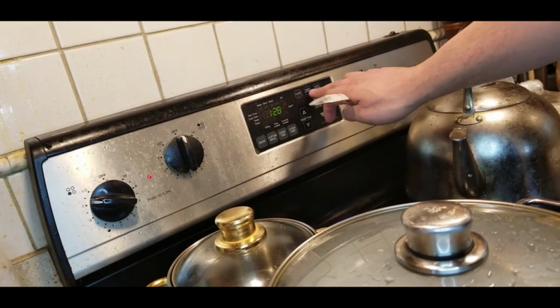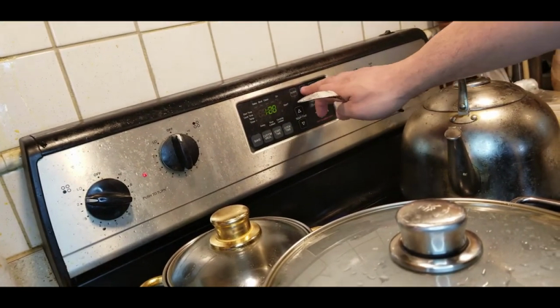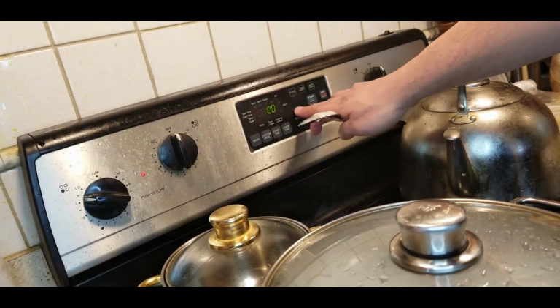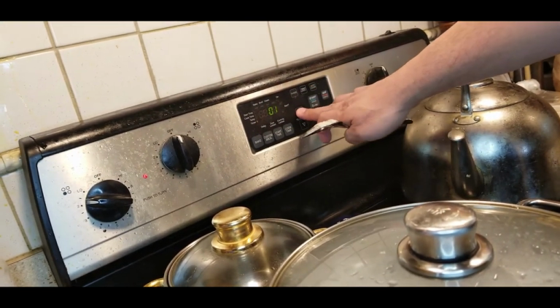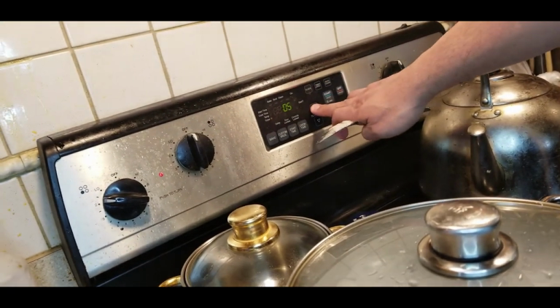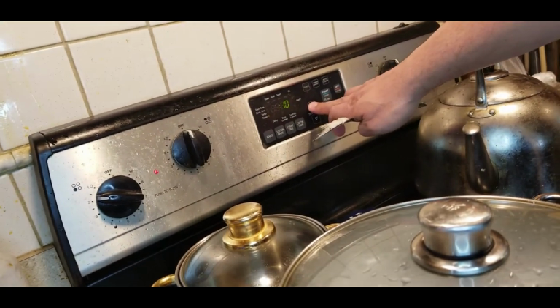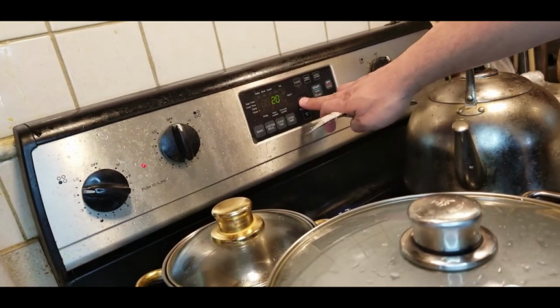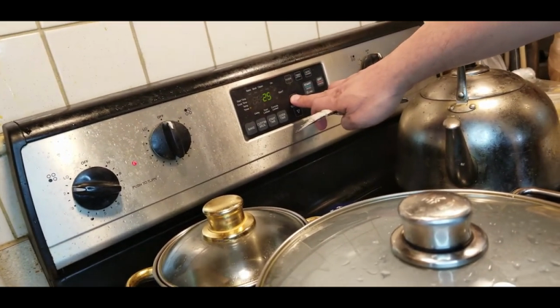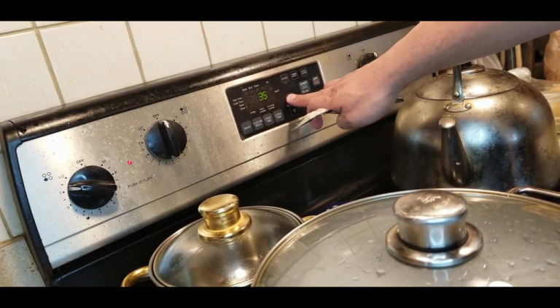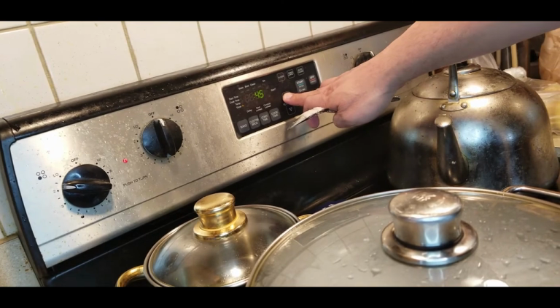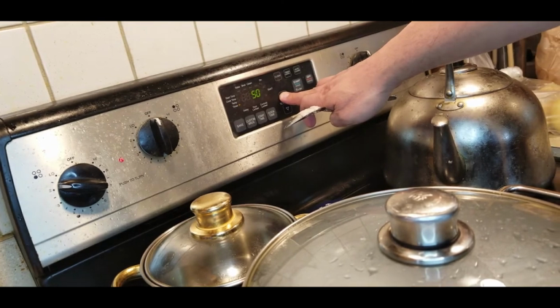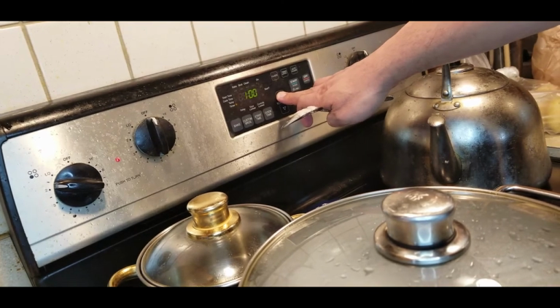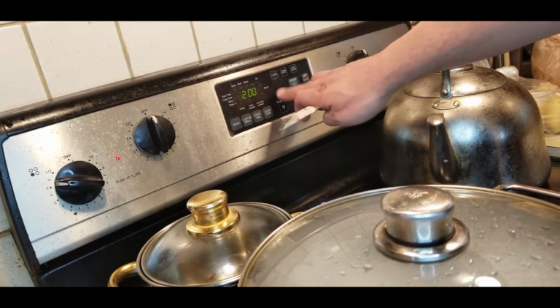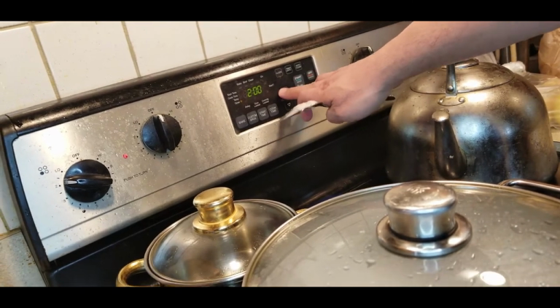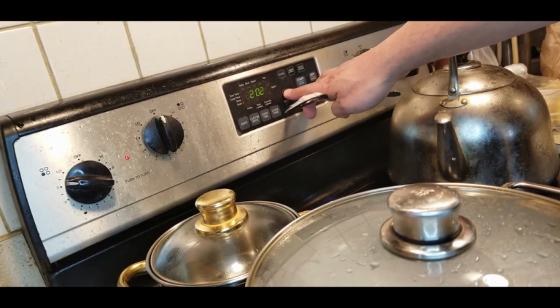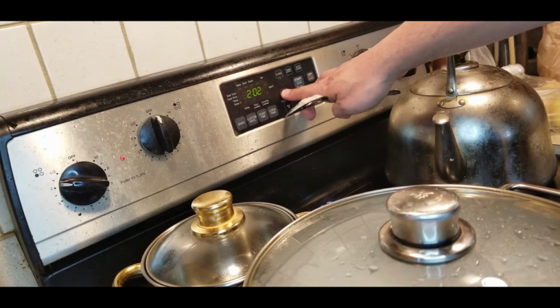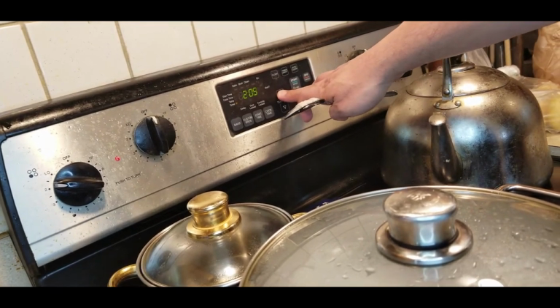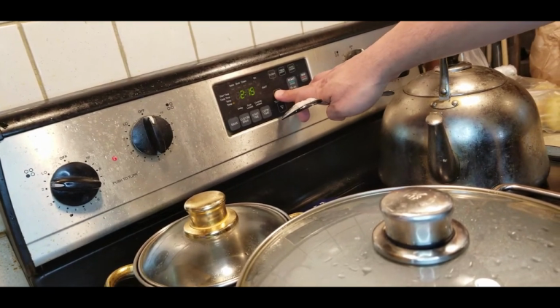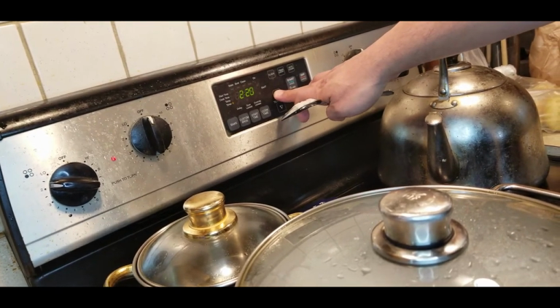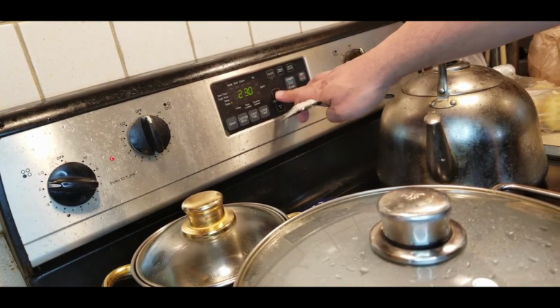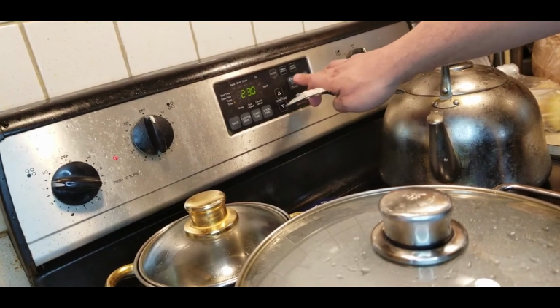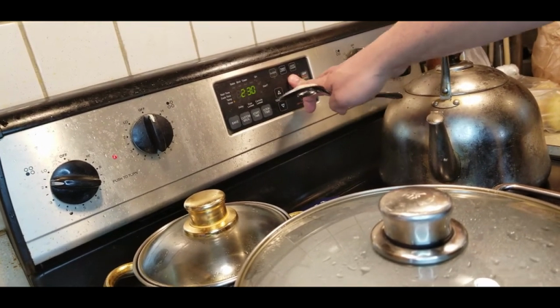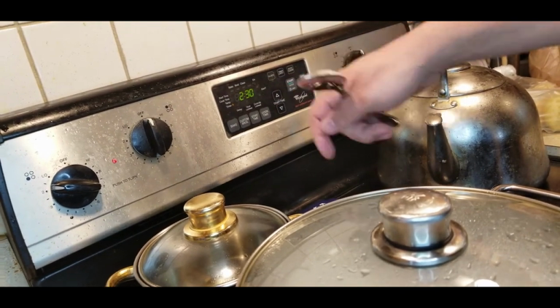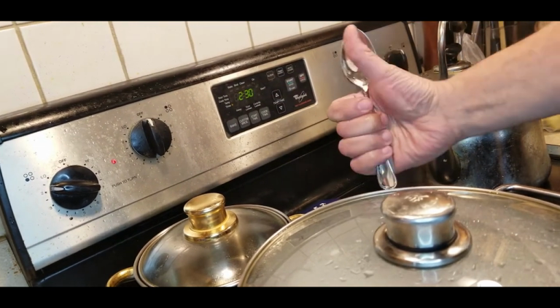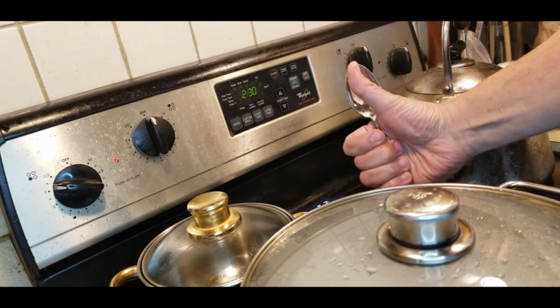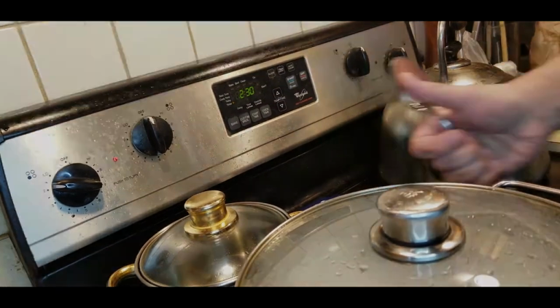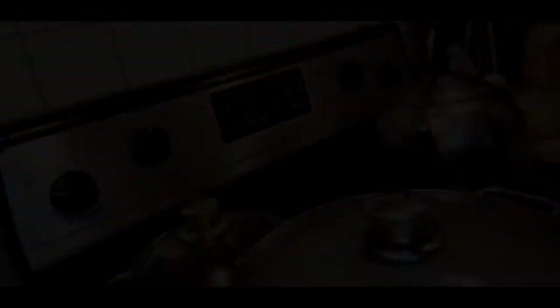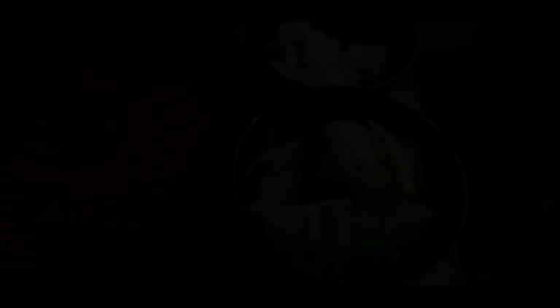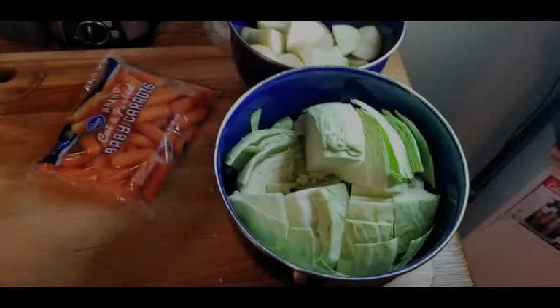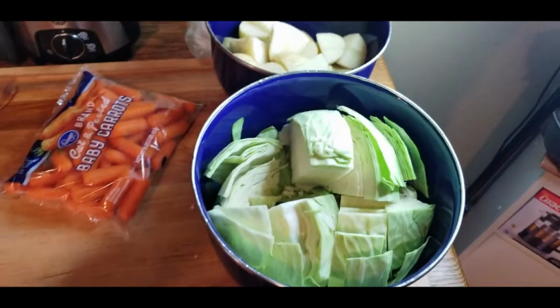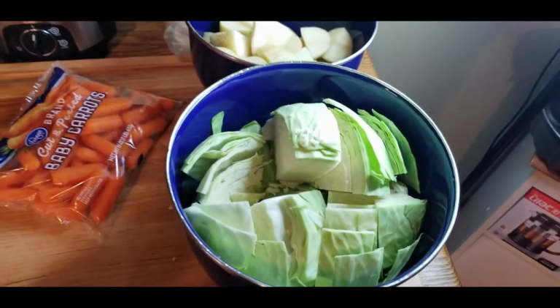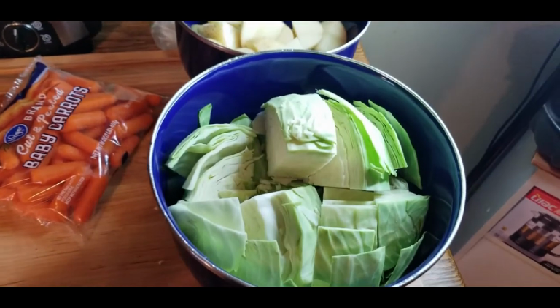We're going to let this go for two and a half hours. I would recommend checking your settings on your stove.